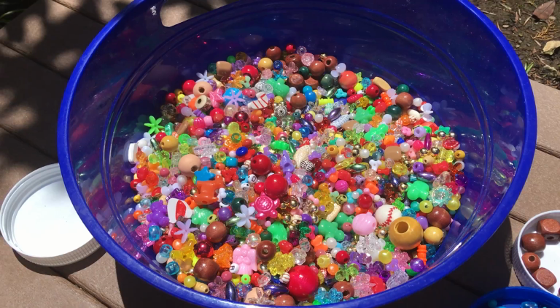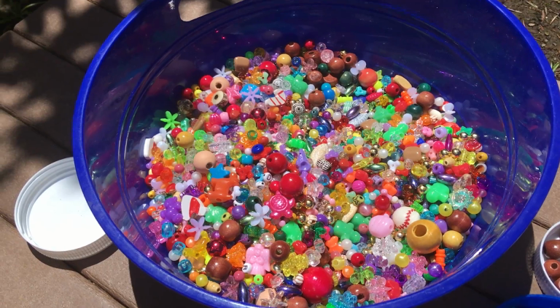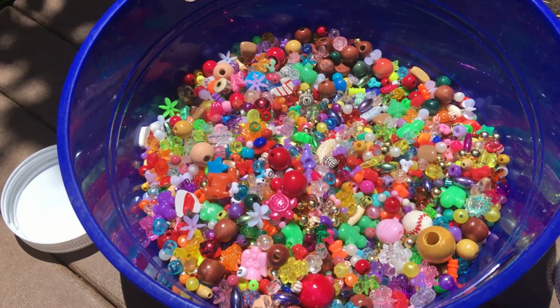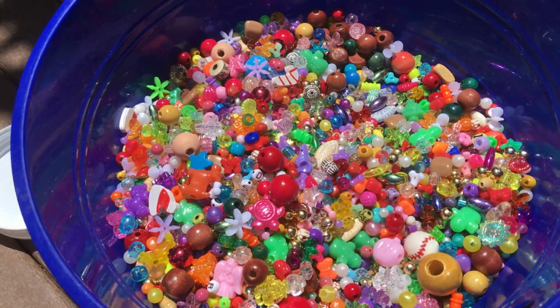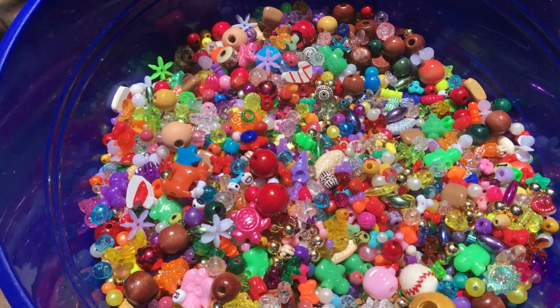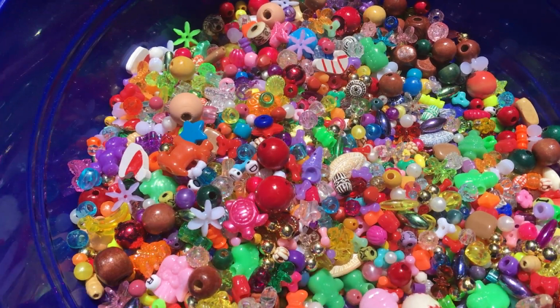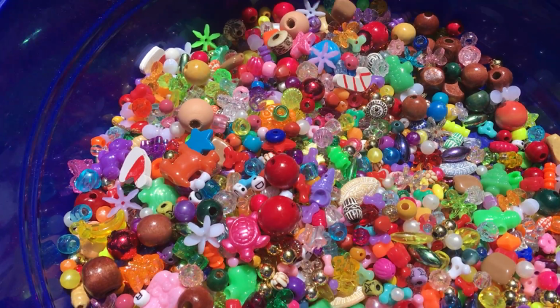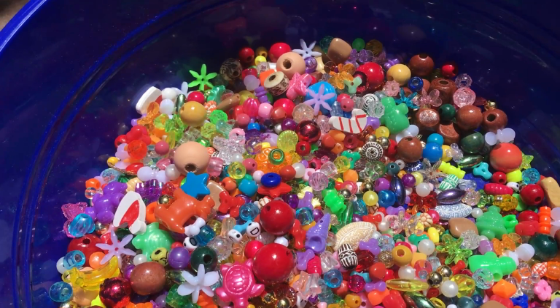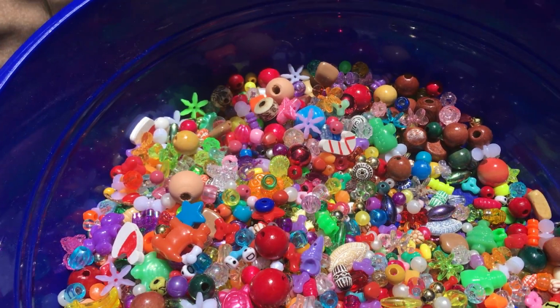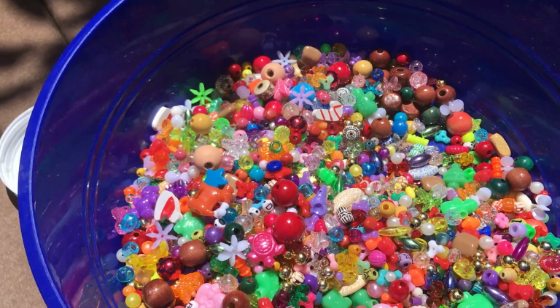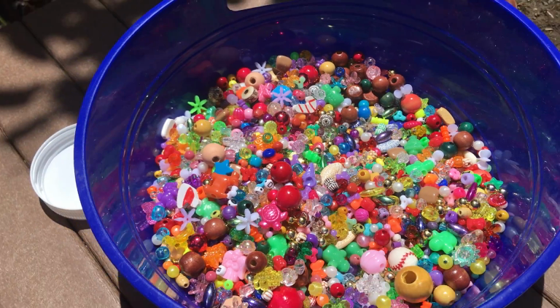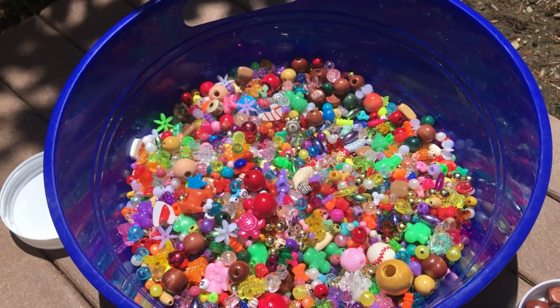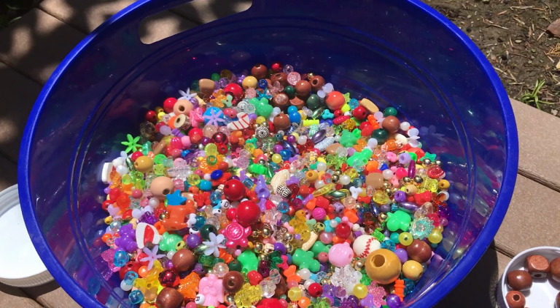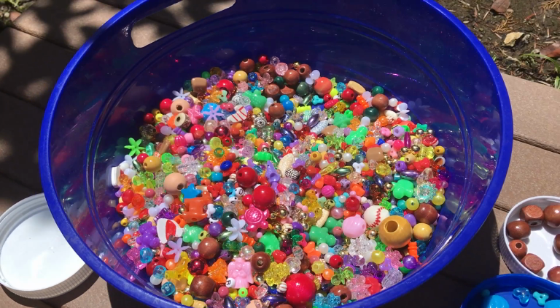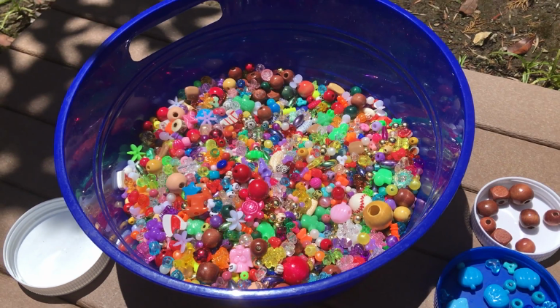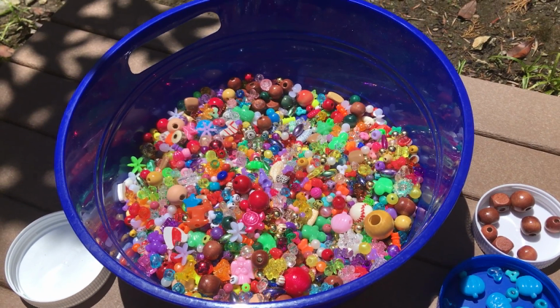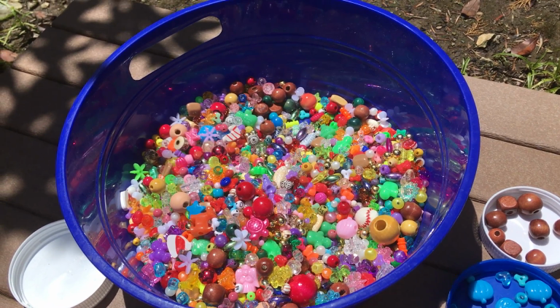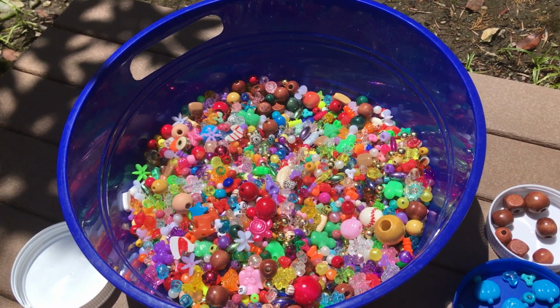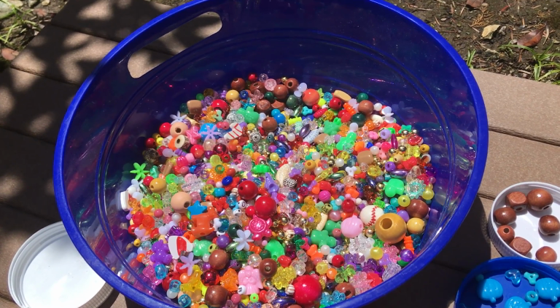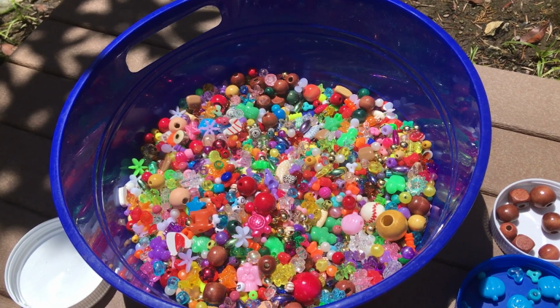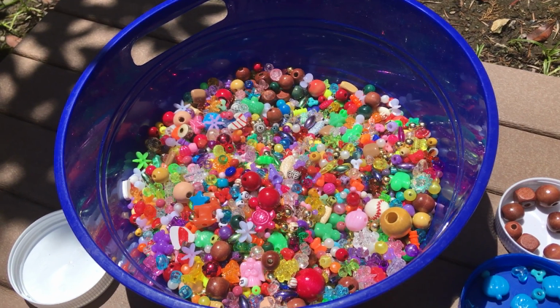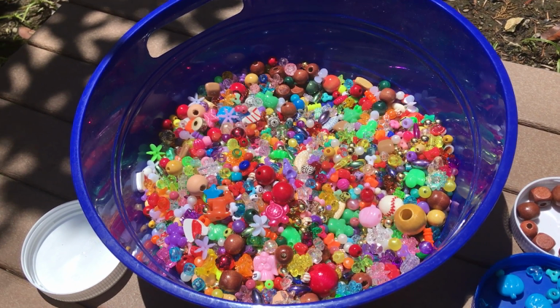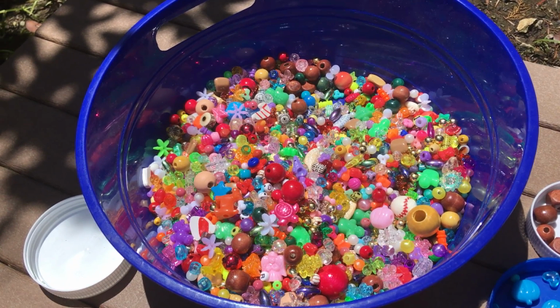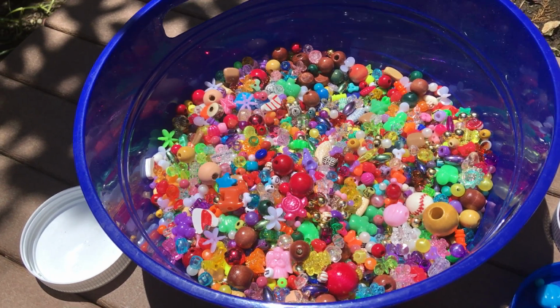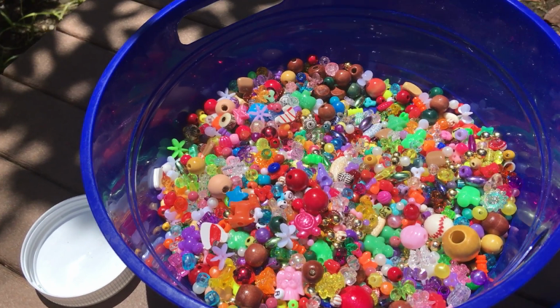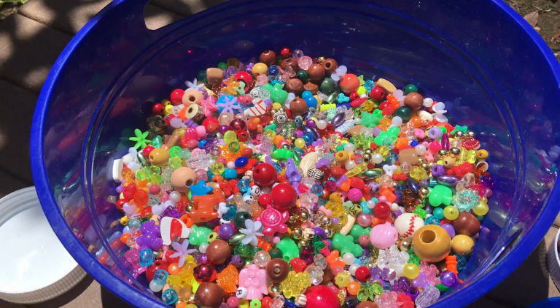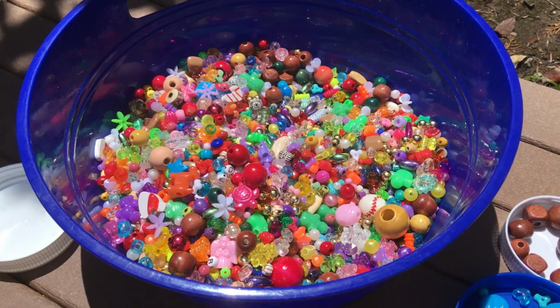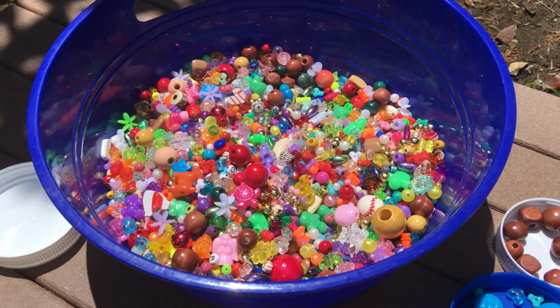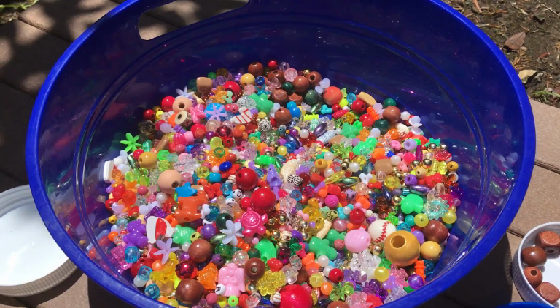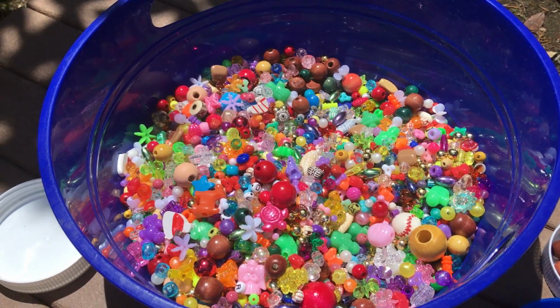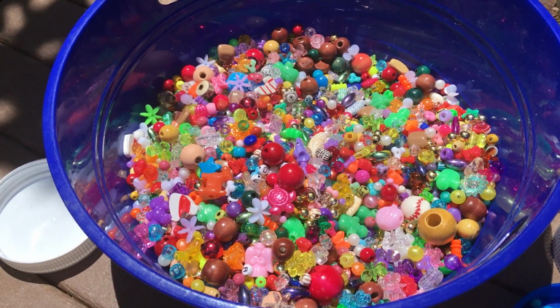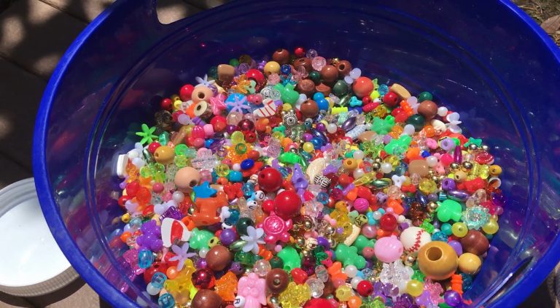Hey everybody, Paula from Paula's Primary Classroom. Today I put some beads in a small container. This is great if you've just got one or two kiddos. If you've got a classroom, you need a larger container, but for a small group at home, this is perfect.